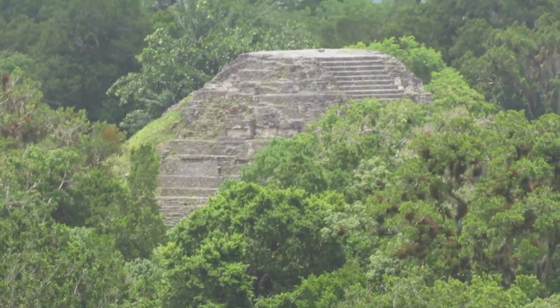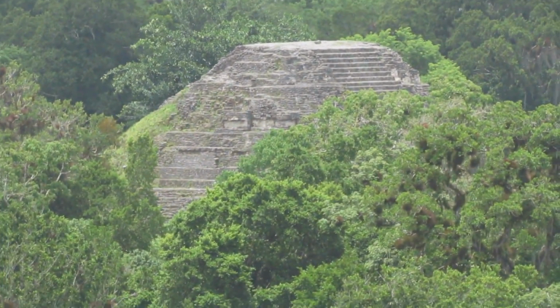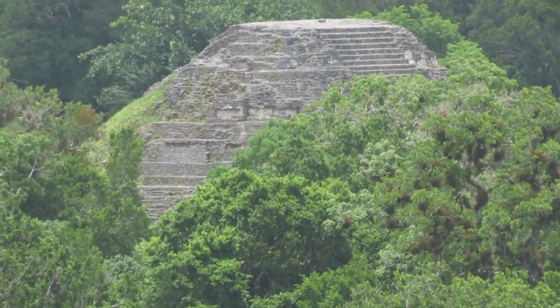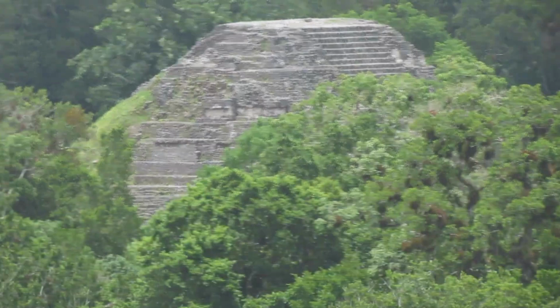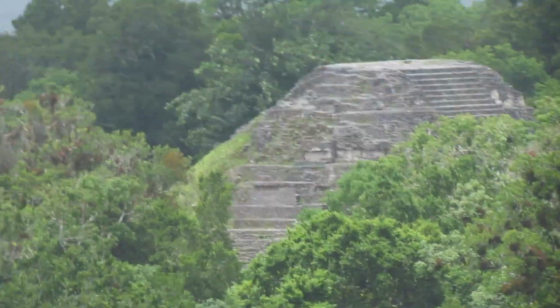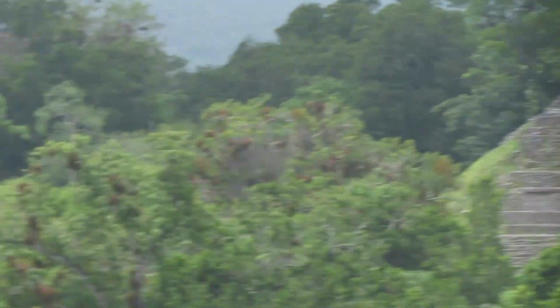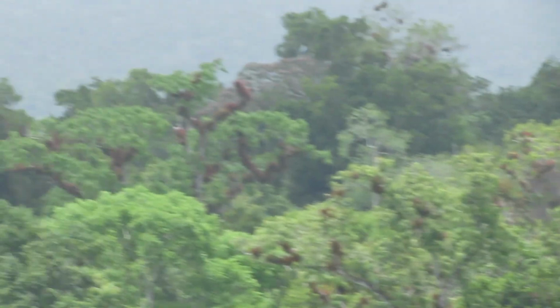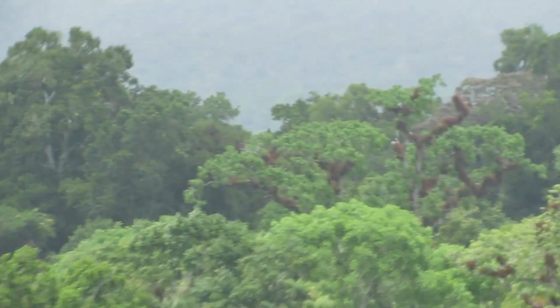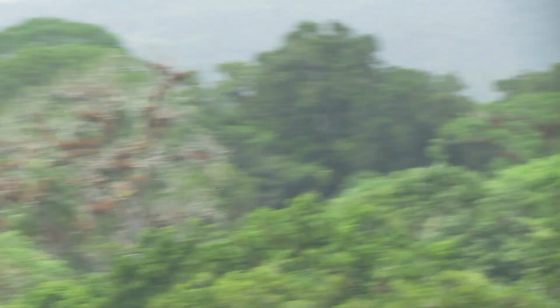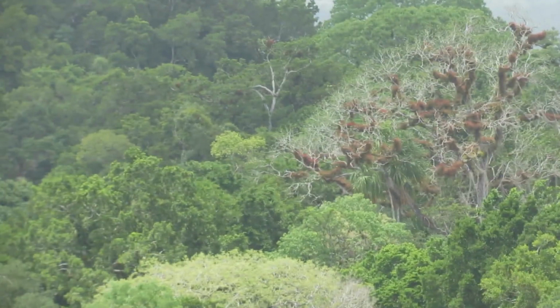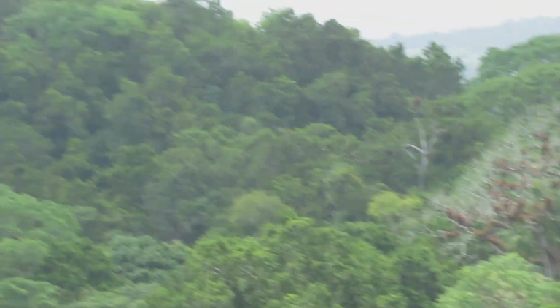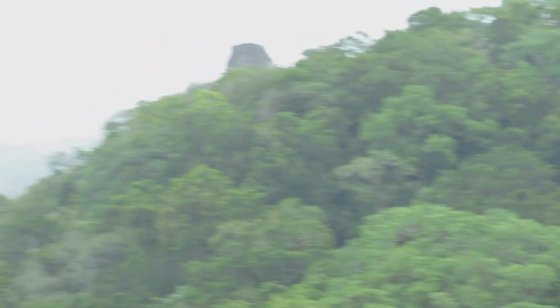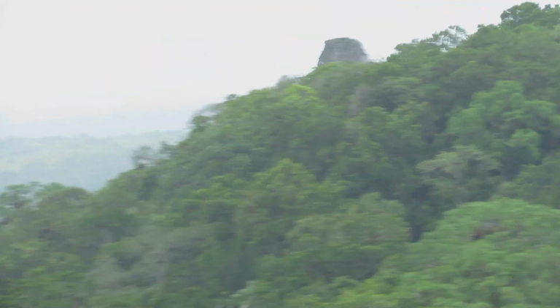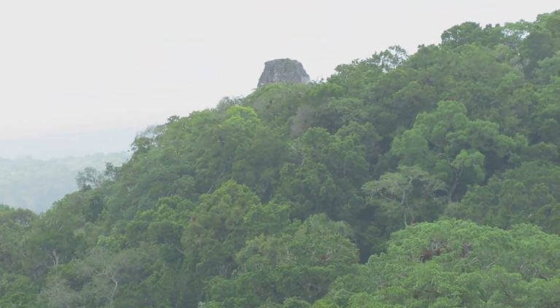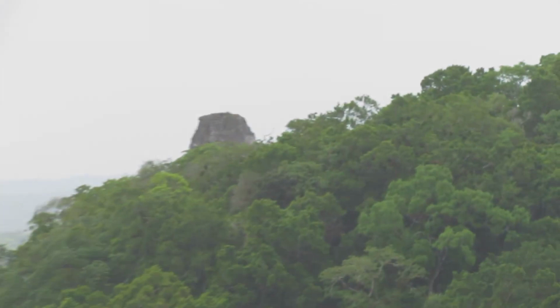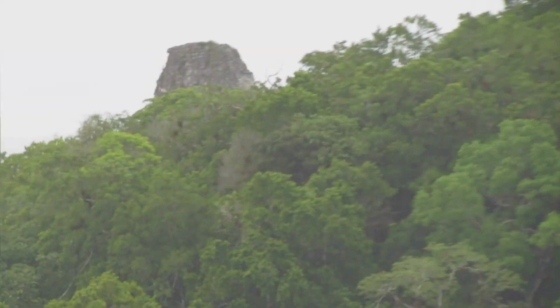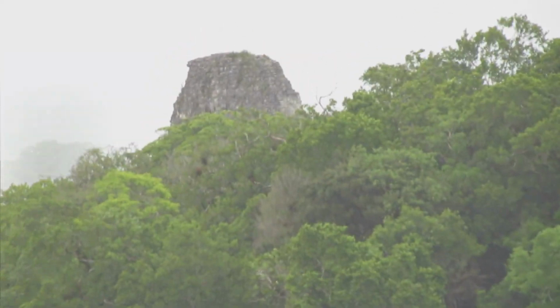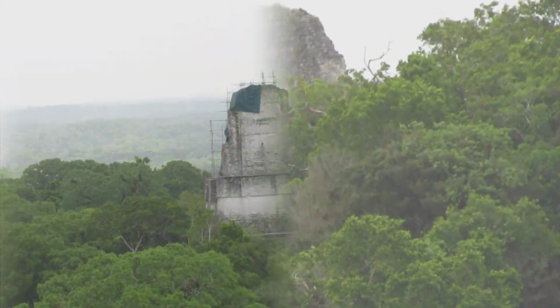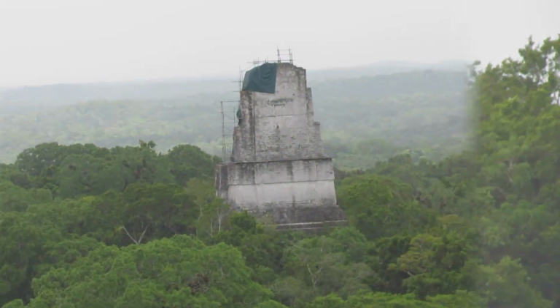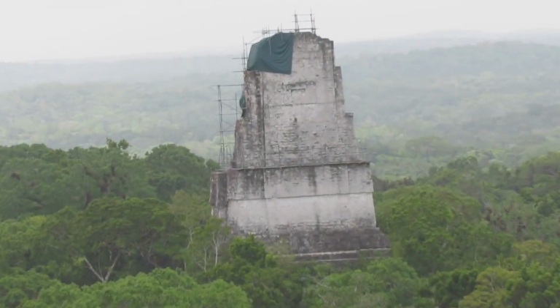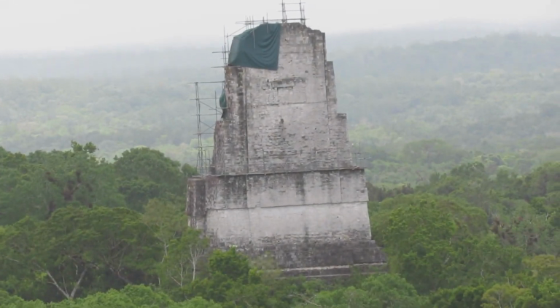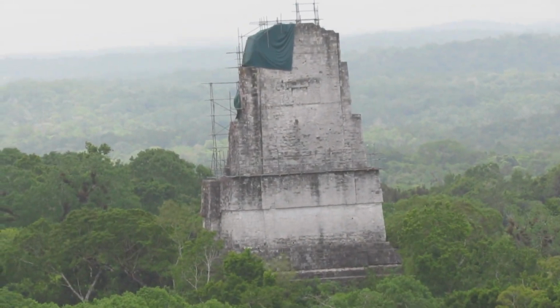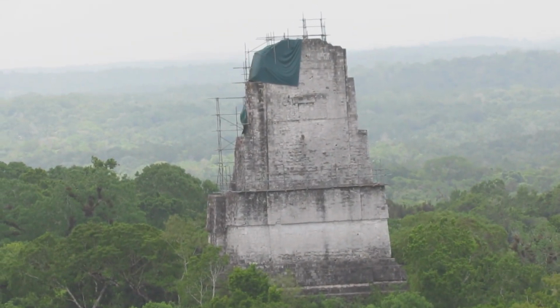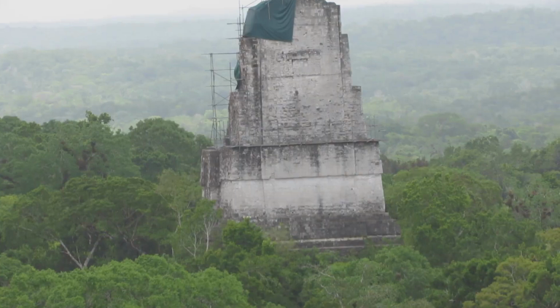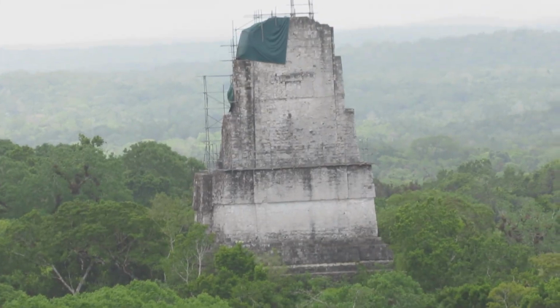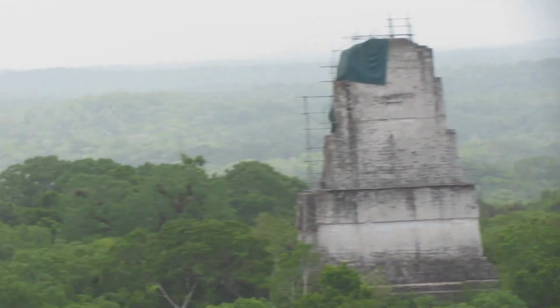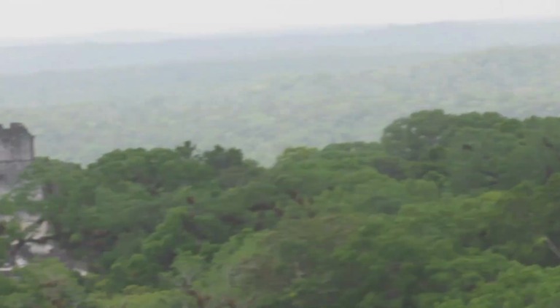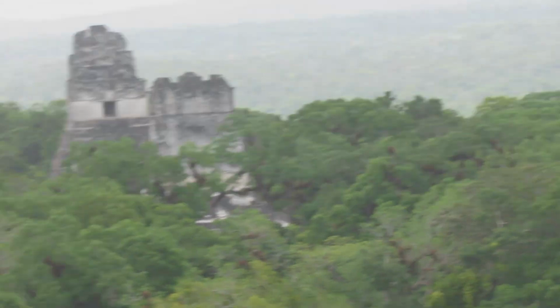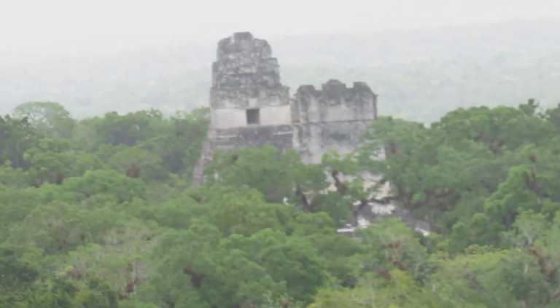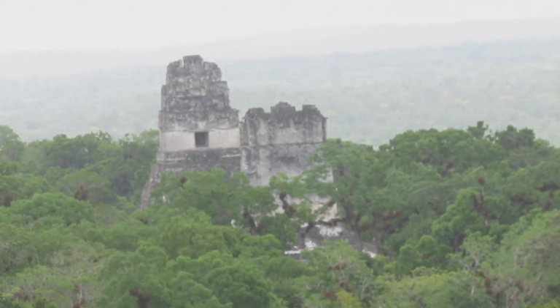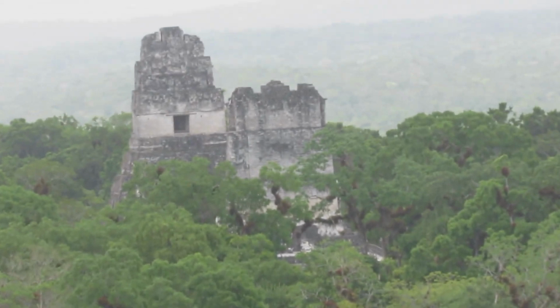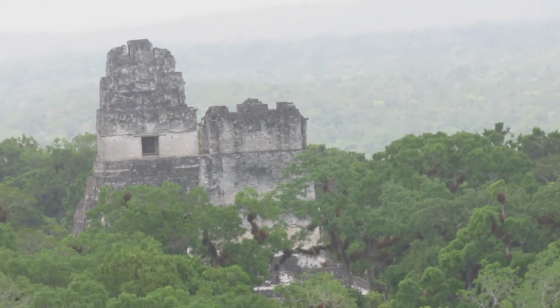There are still many structures buried and yet to be excavated. The pyramids or temples are pretty tall too, ranging up to 65 meters, with the tallest being Temple 4, where we can have a panoramic view of El Mirador and witness a beautiful sunset.